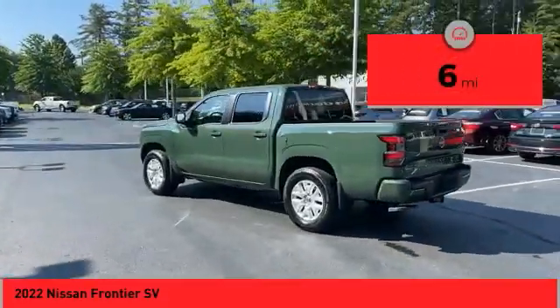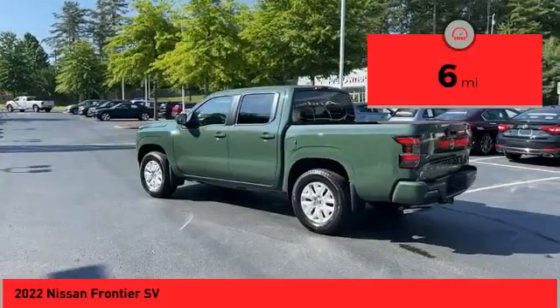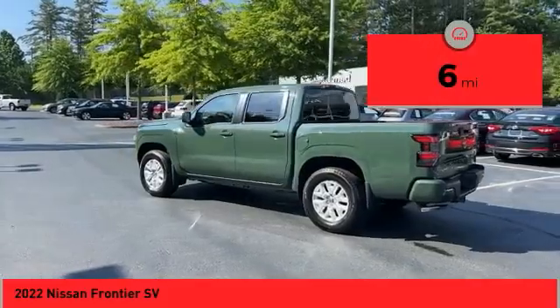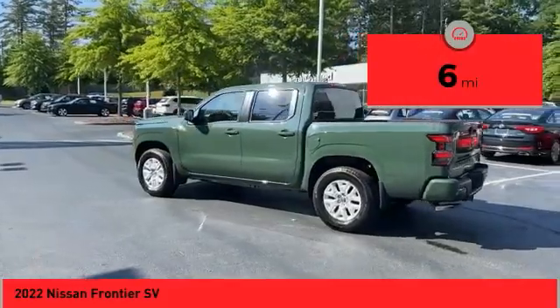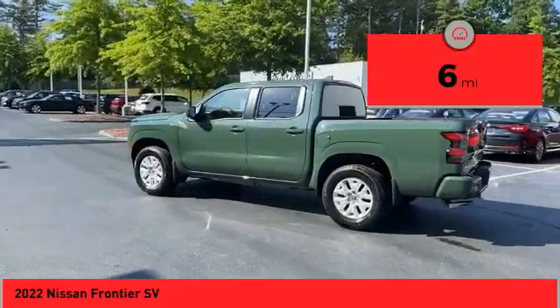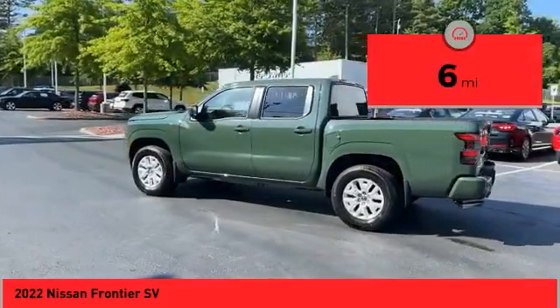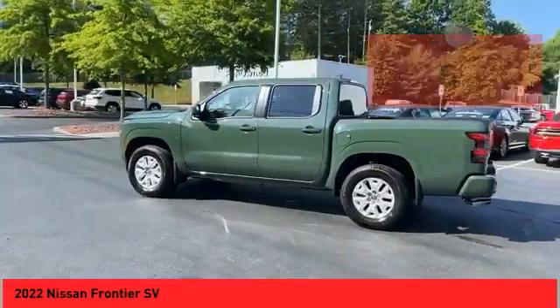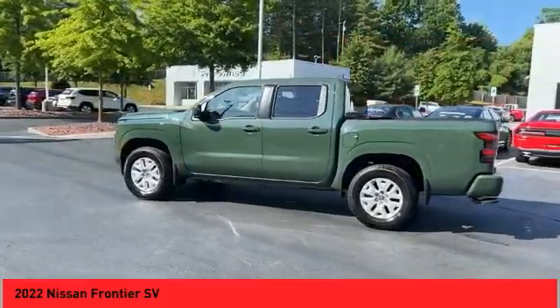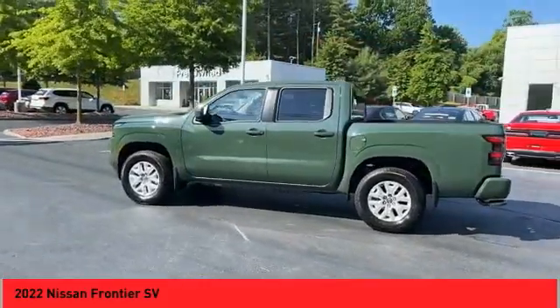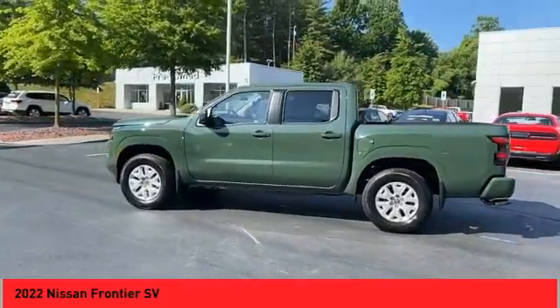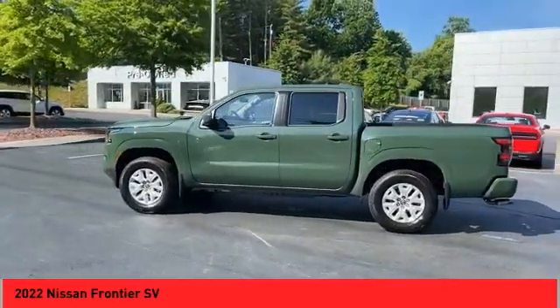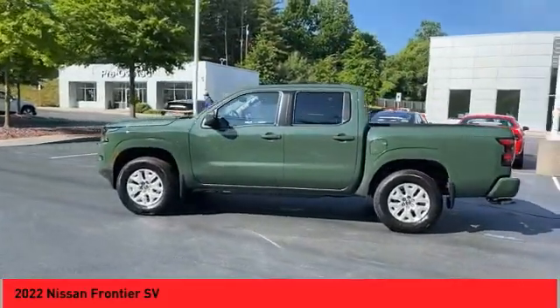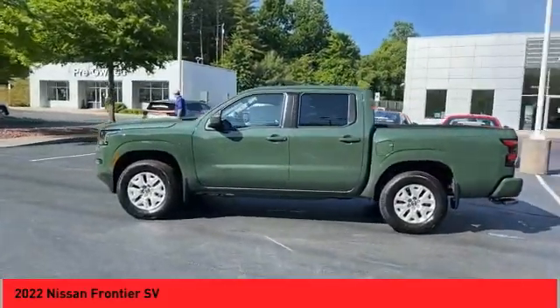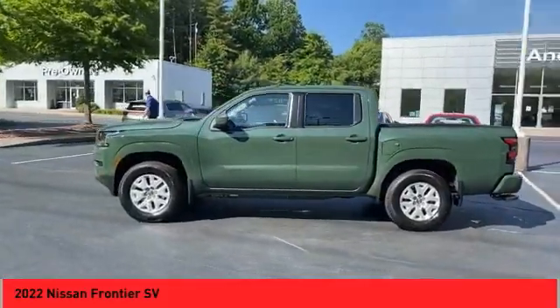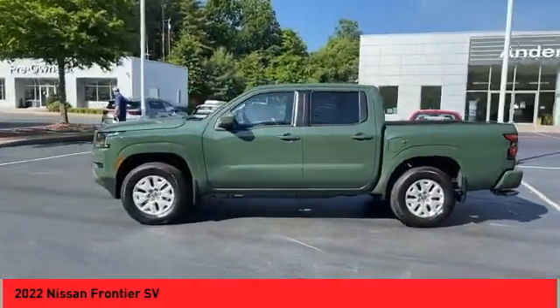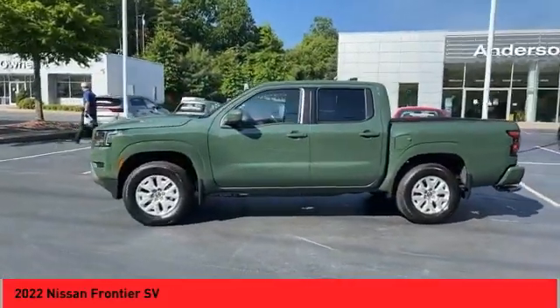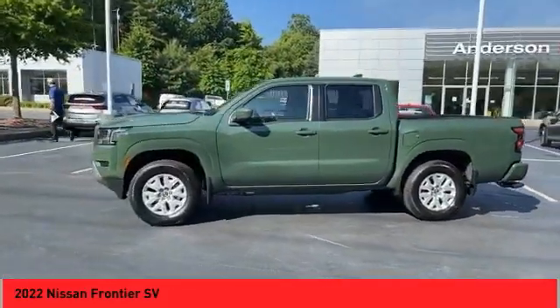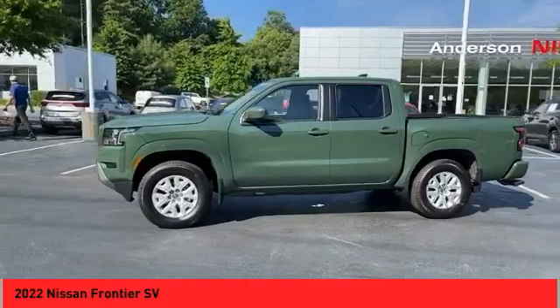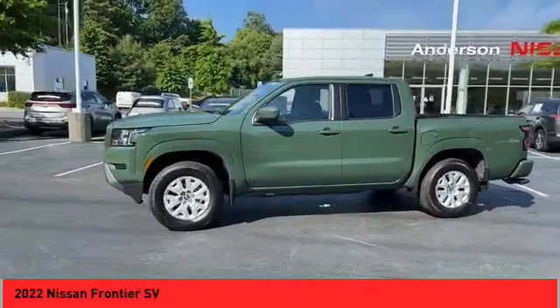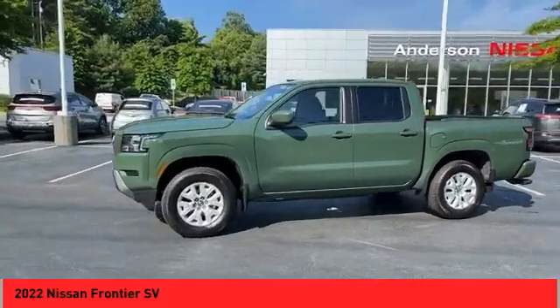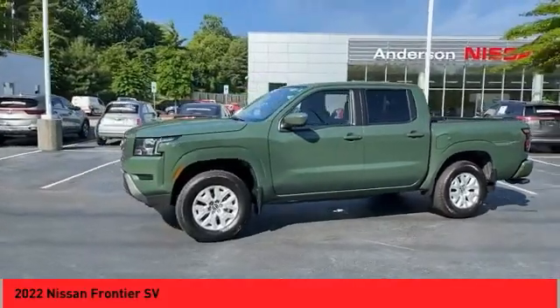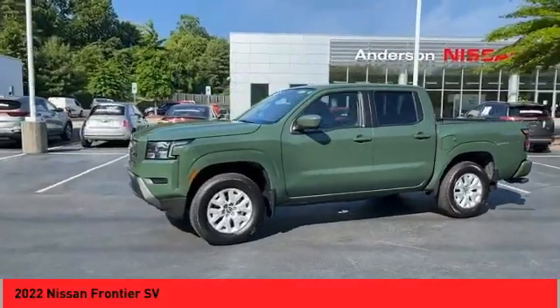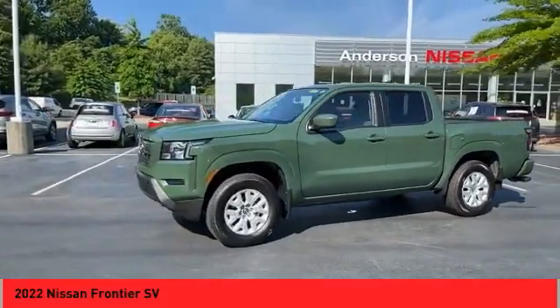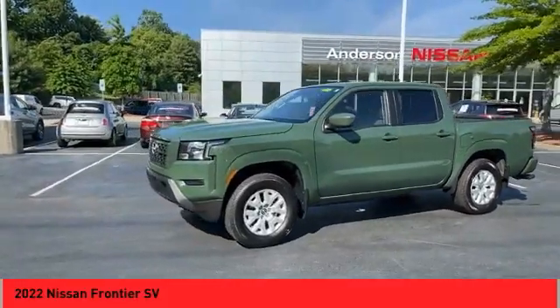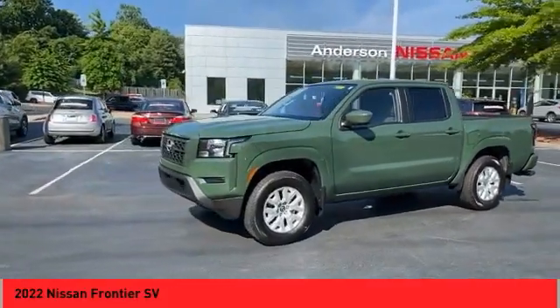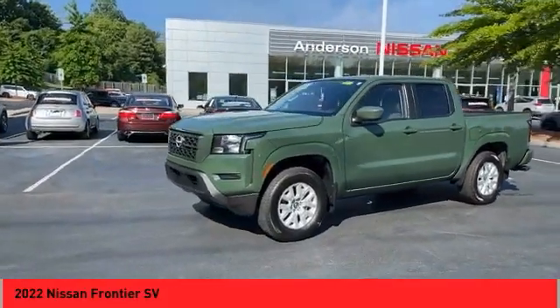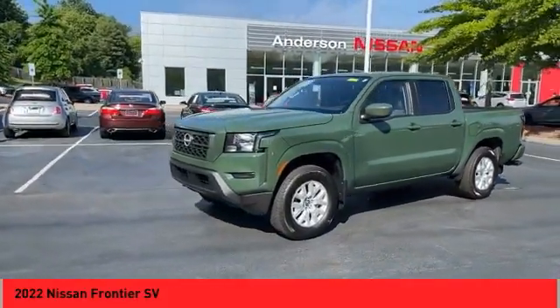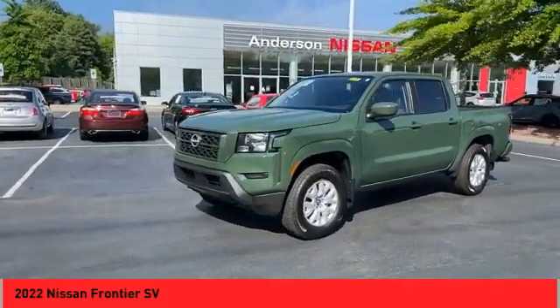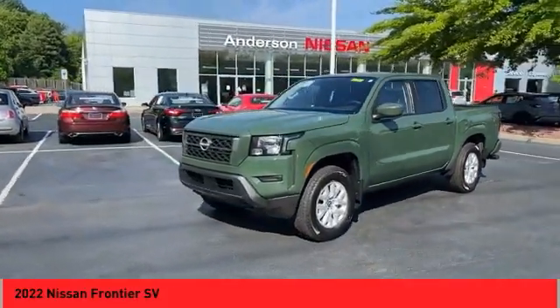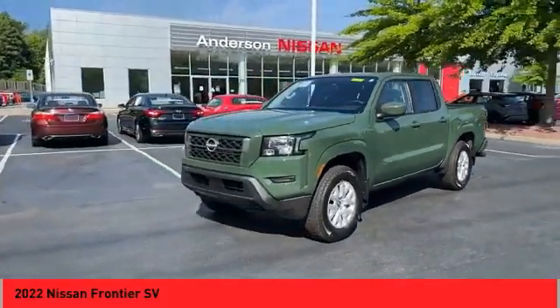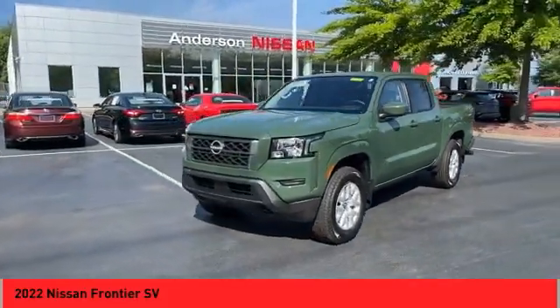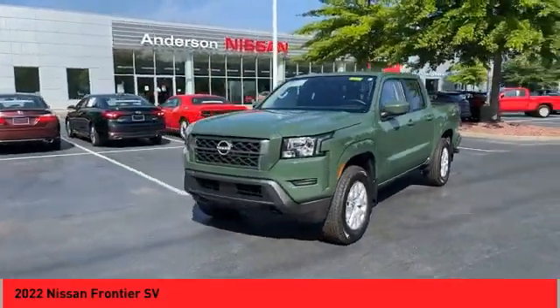Here are some of this vehicle's great options: Hill Descent Control, Traction Control, Stability Control. Front Suspension Type: Double Wishbone. Front Suspension Type: Strut.